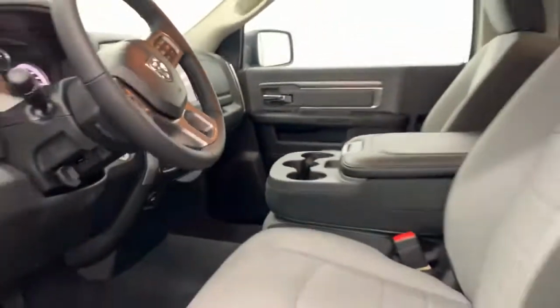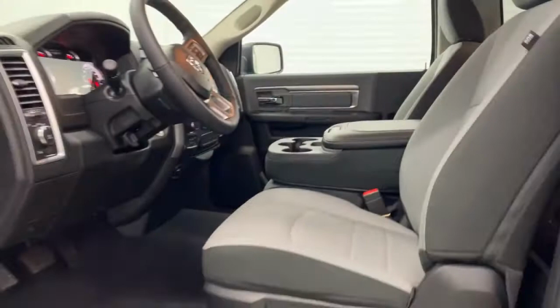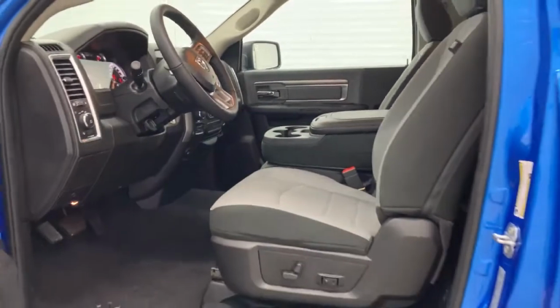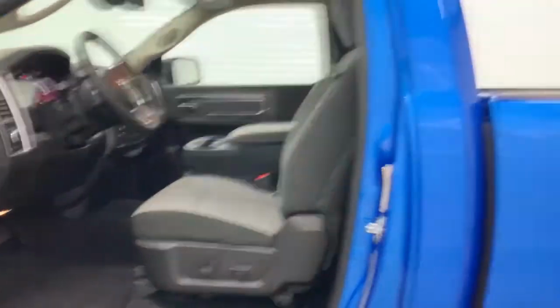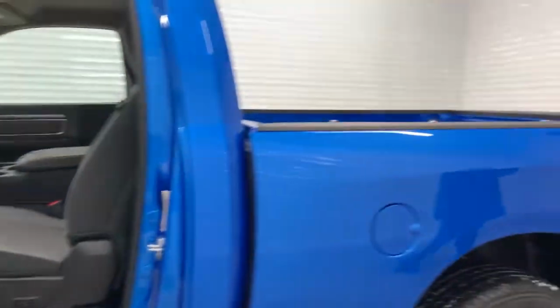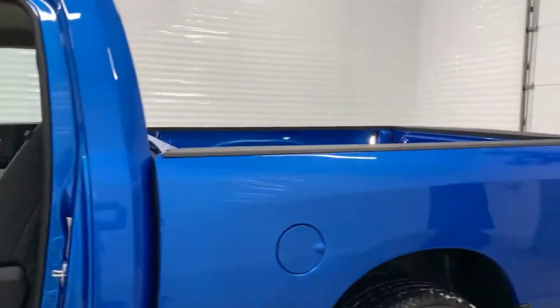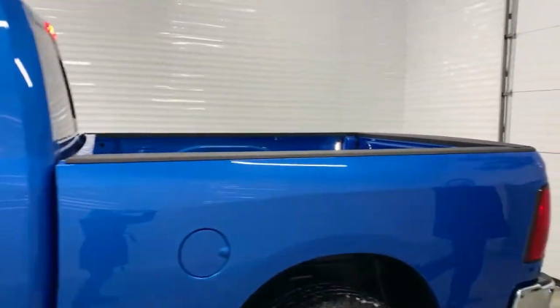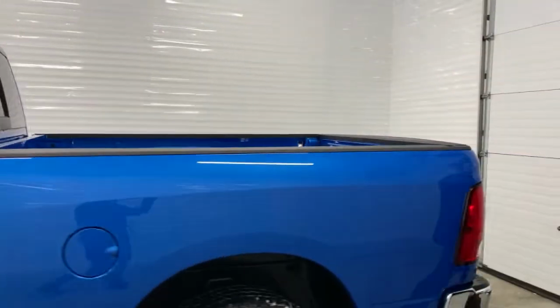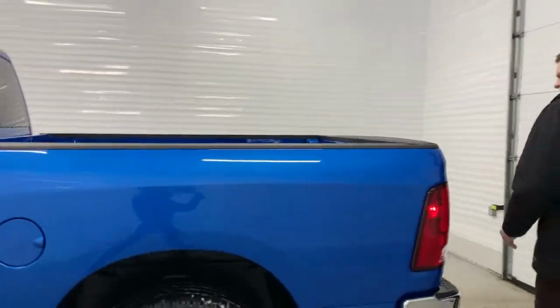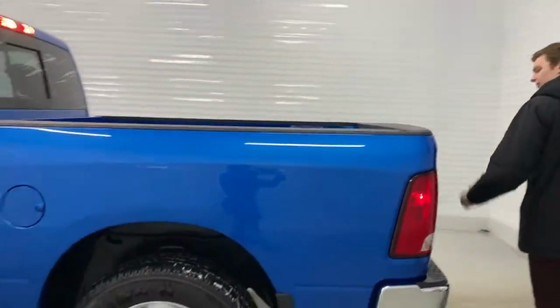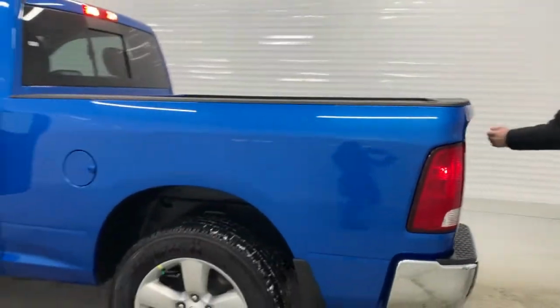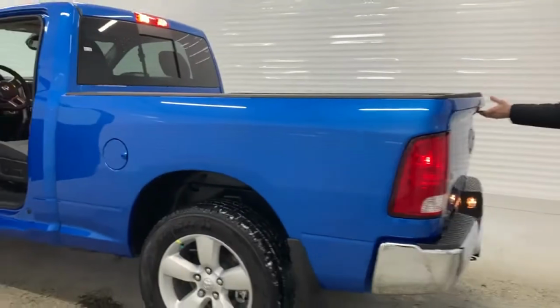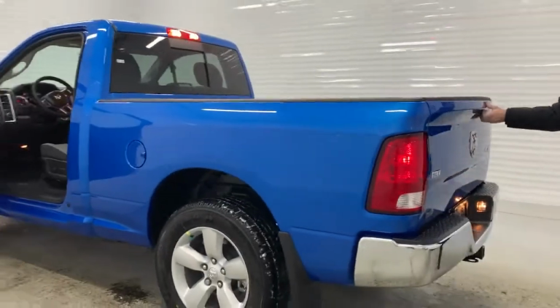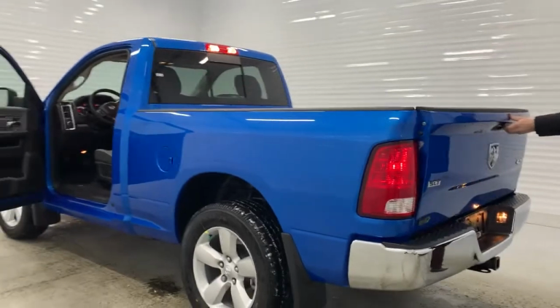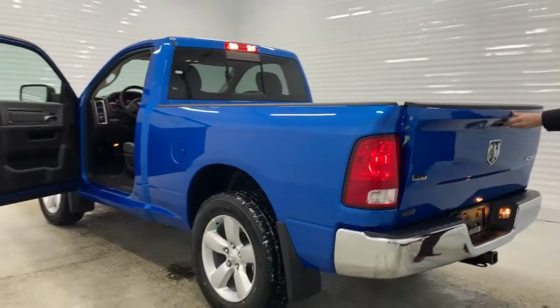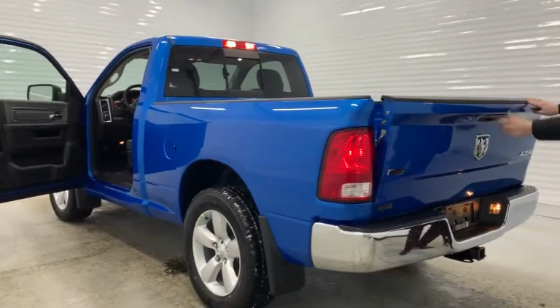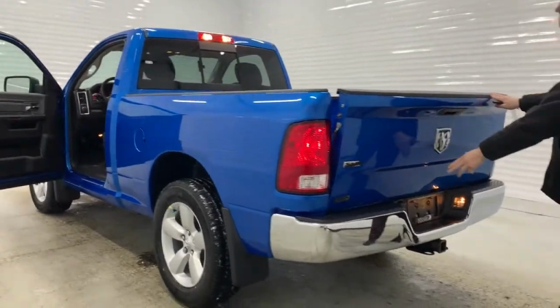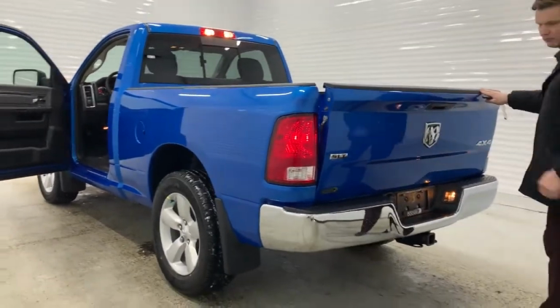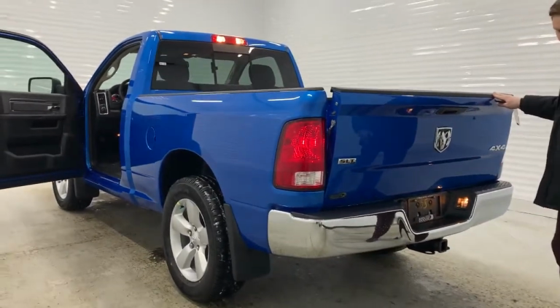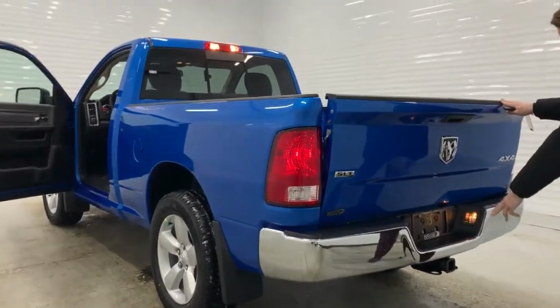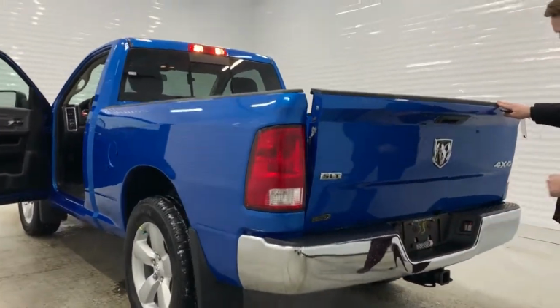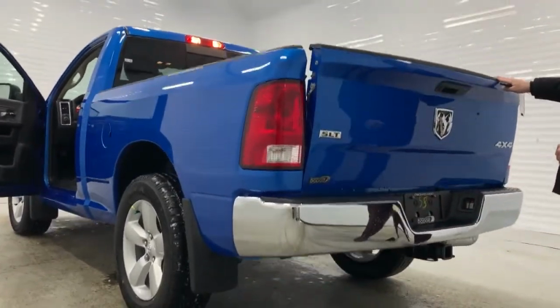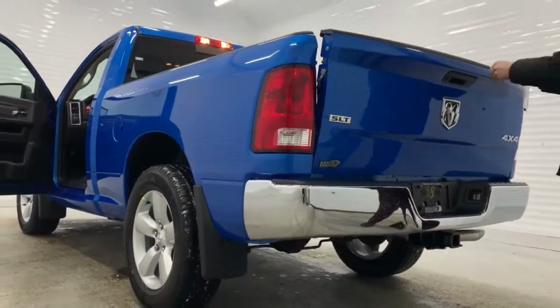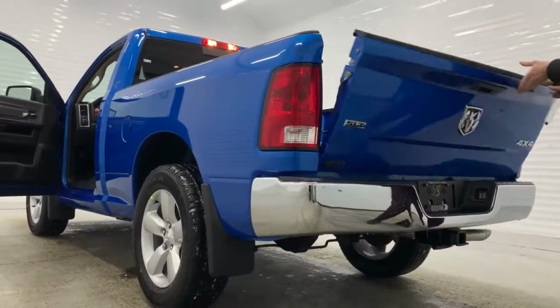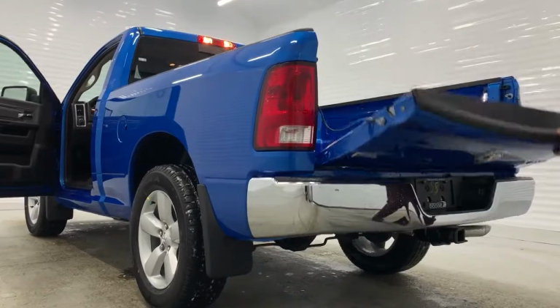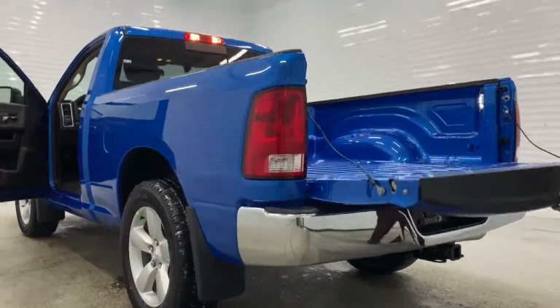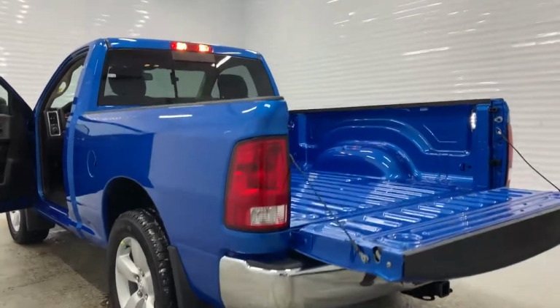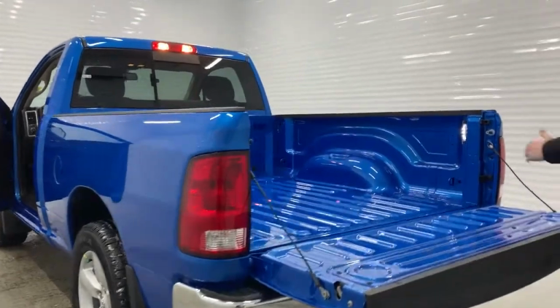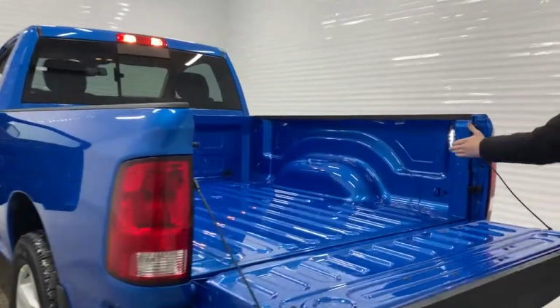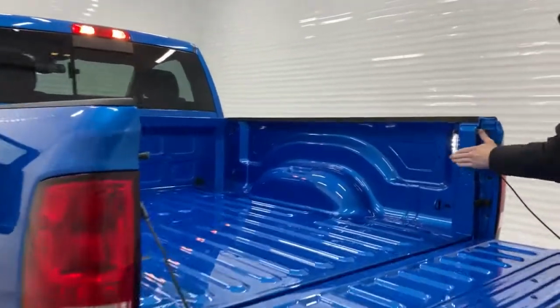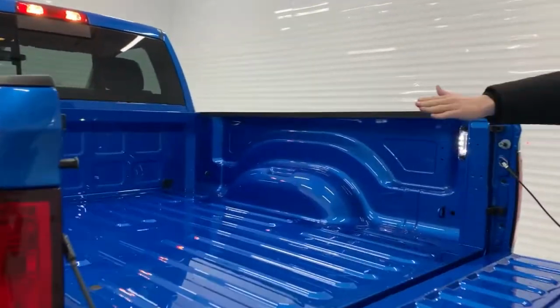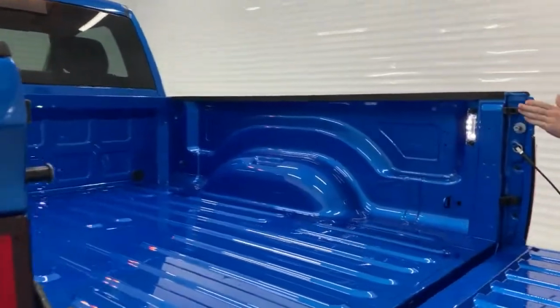Now moving to the back, you do see that you have a 6'4" box, and you have a backup camera as well. You also have your 7/4-pin wiring with your class-4 hitch receiver. And looking inside the box, you do see that you have neat bed lights on each side.